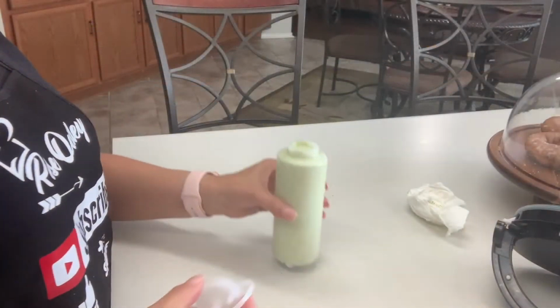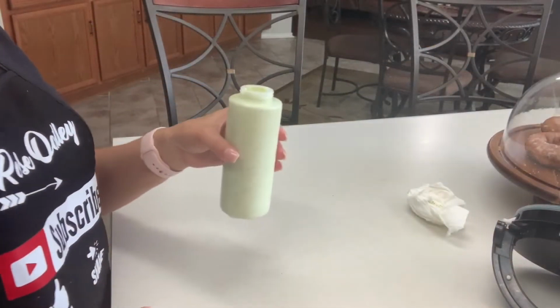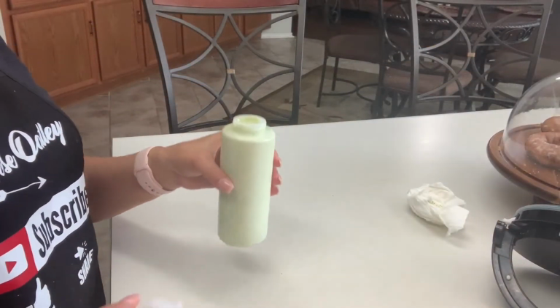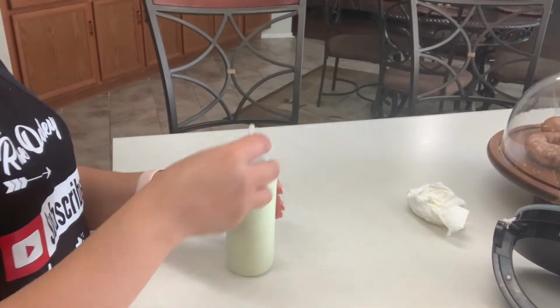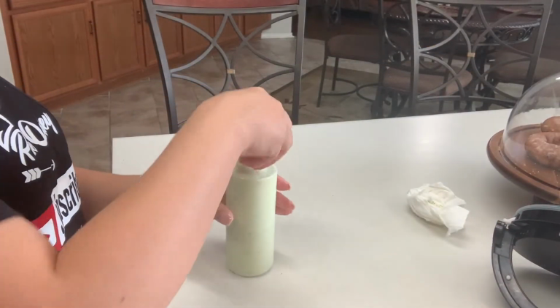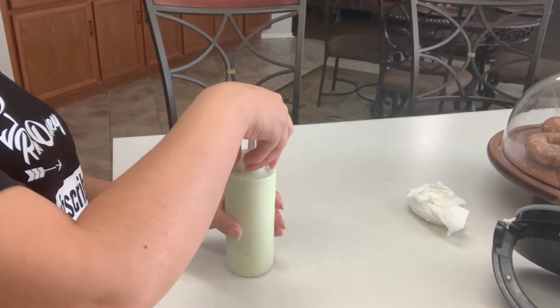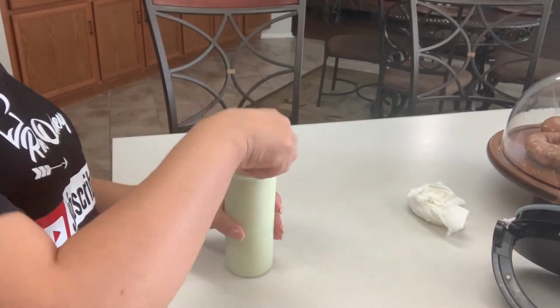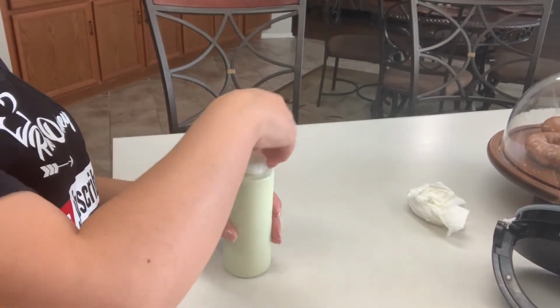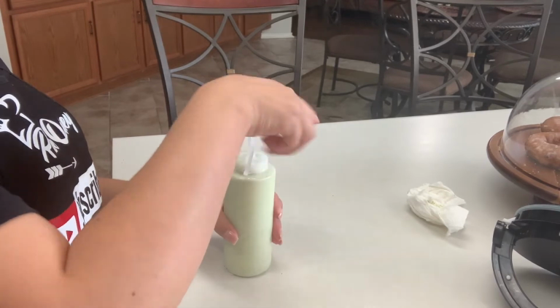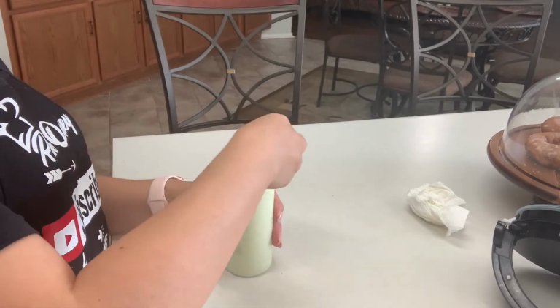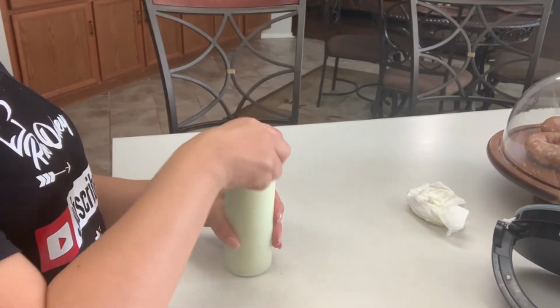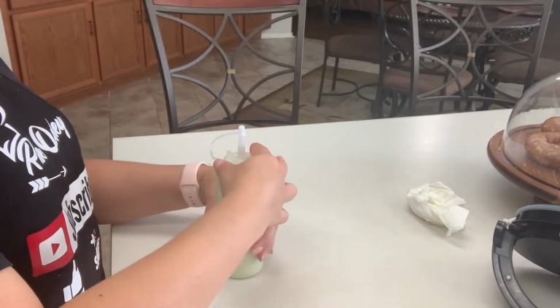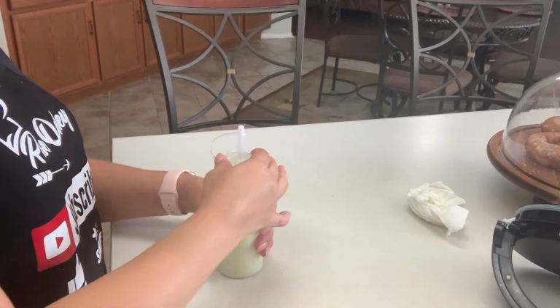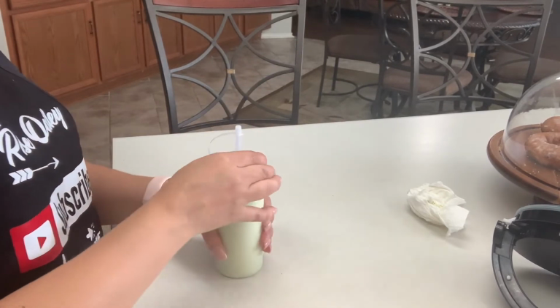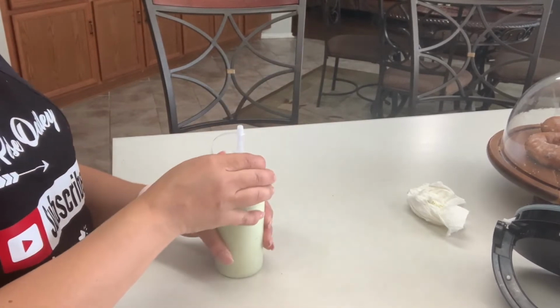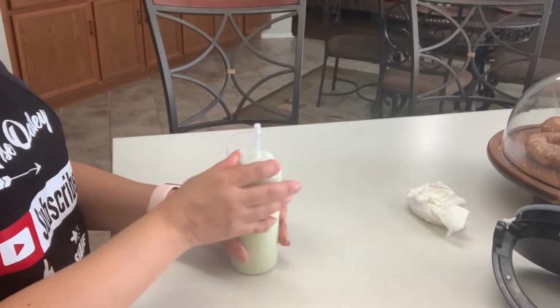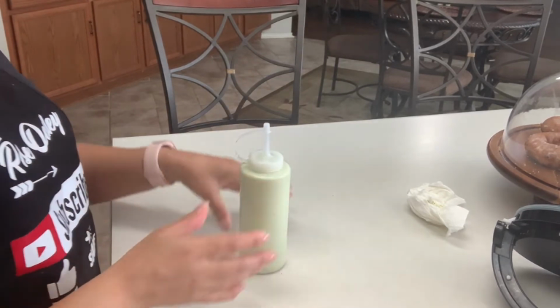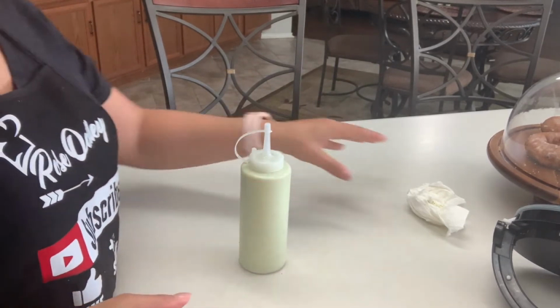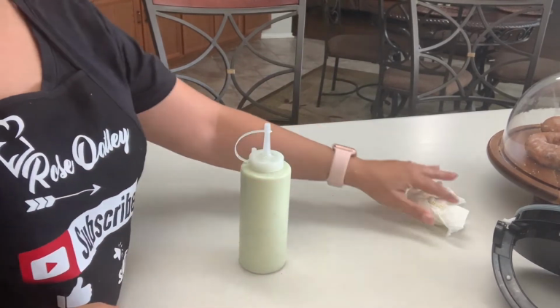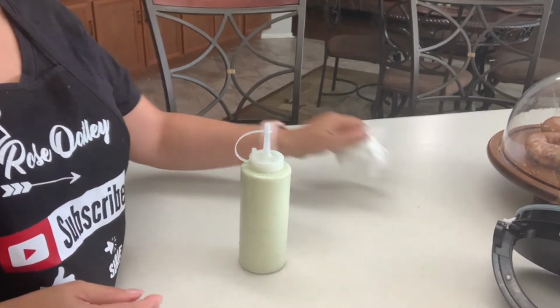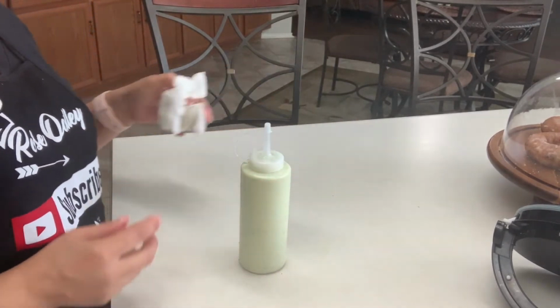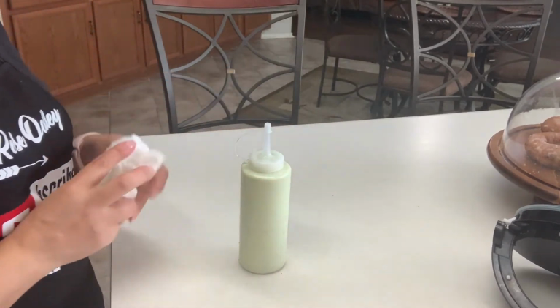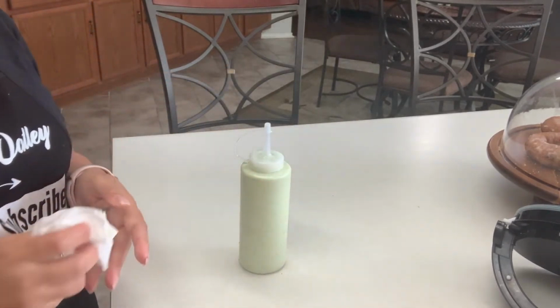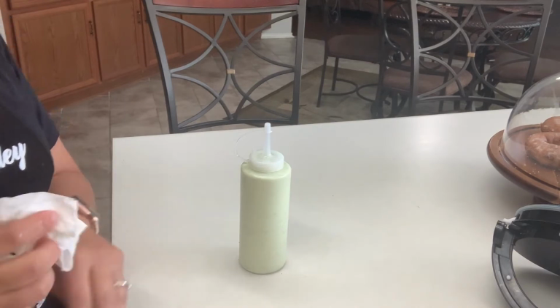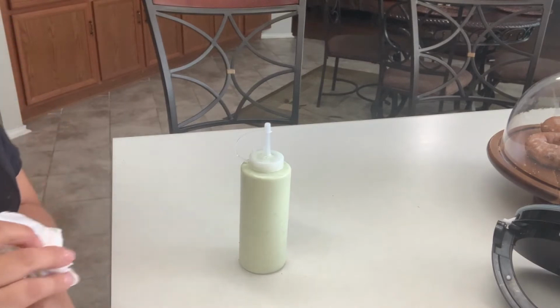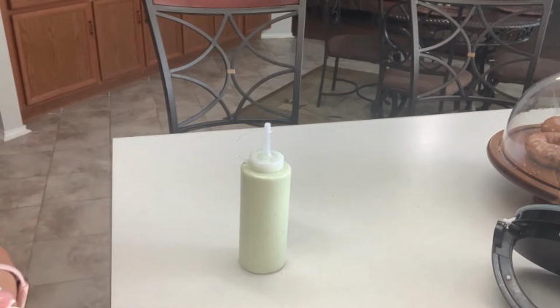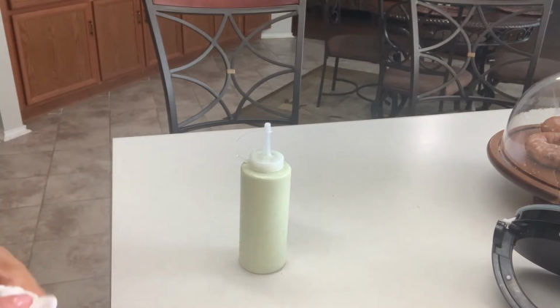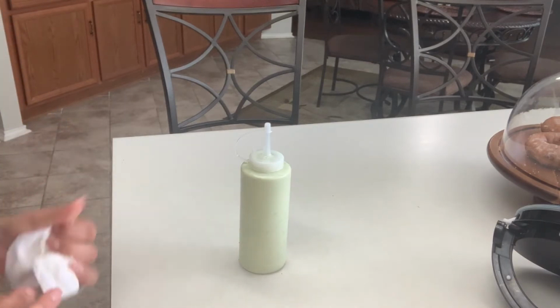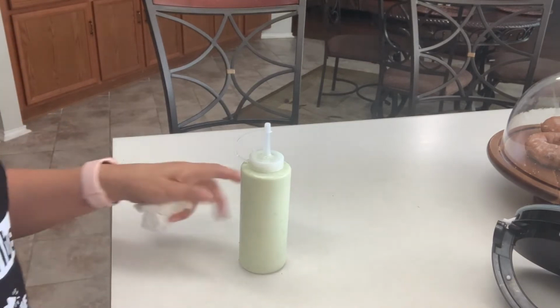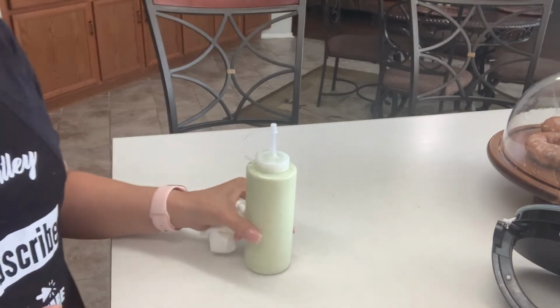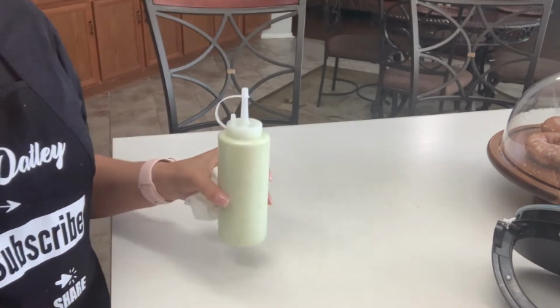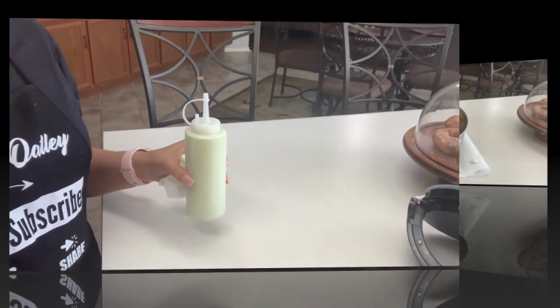I usually like to add my sauce into one of these squeeze bottles. You can find these at any grocery store or Walmart, Target — they all have them and they're really cheap. Okay let's go ahead and refrigerate this for now.